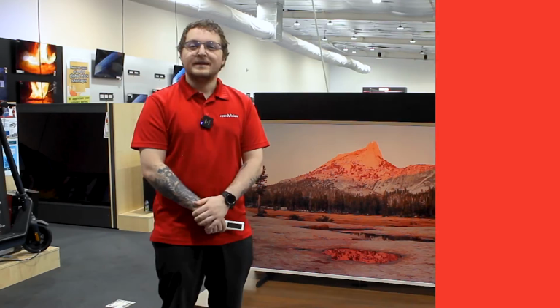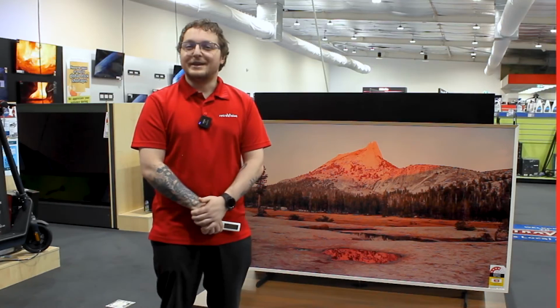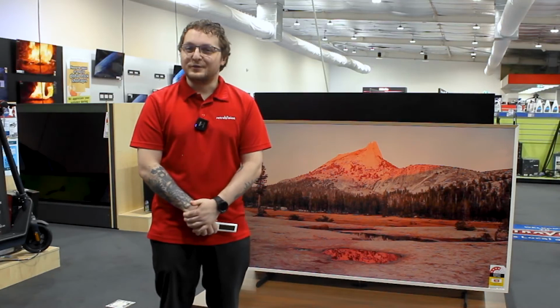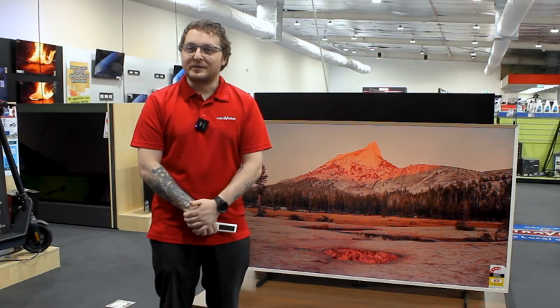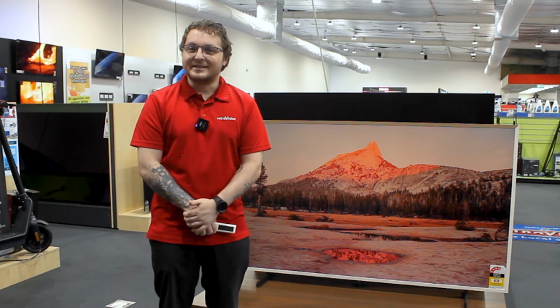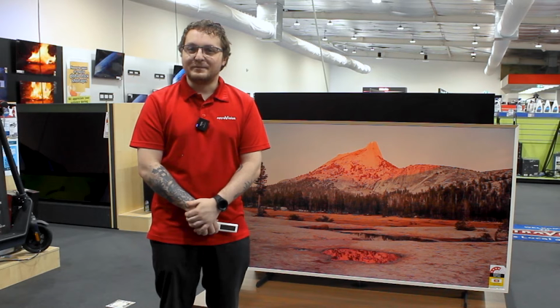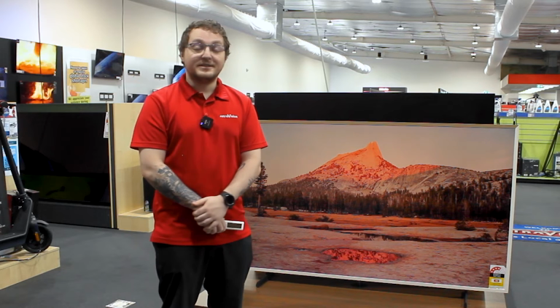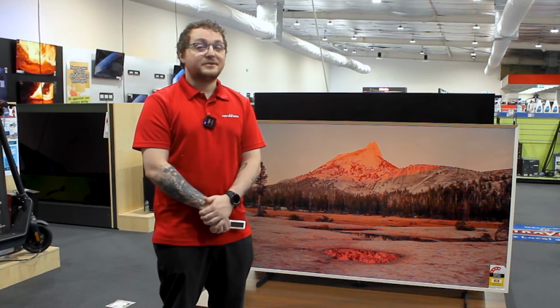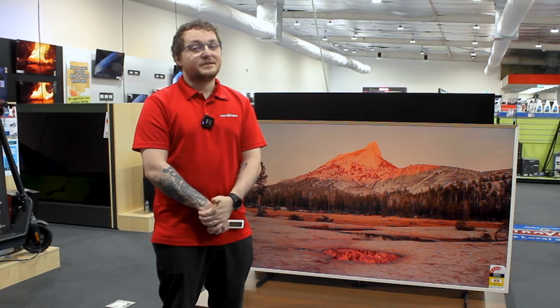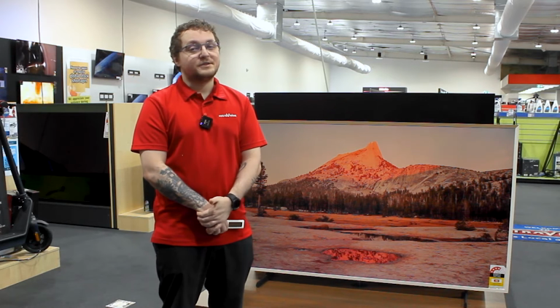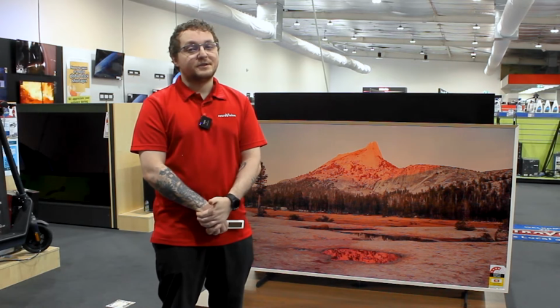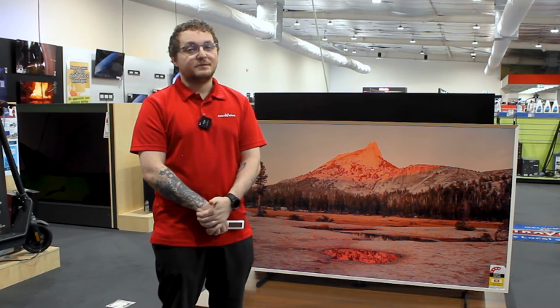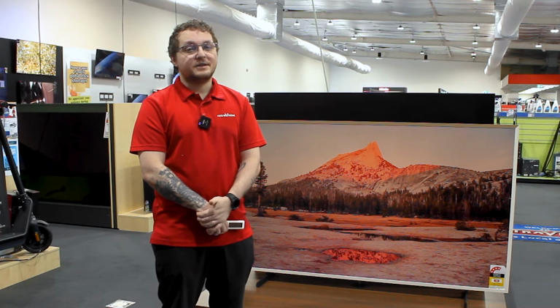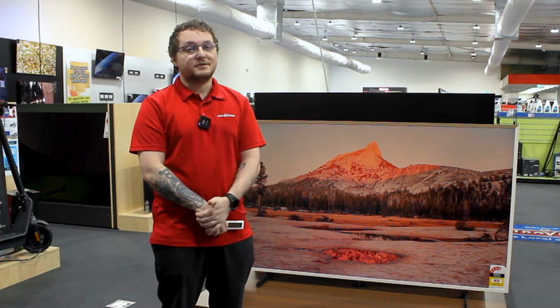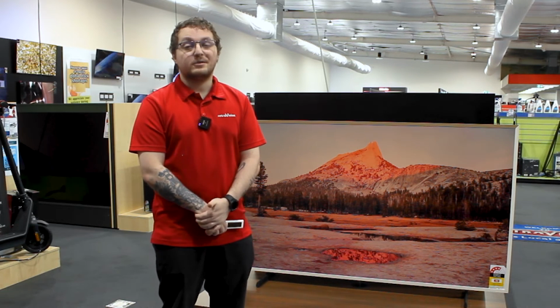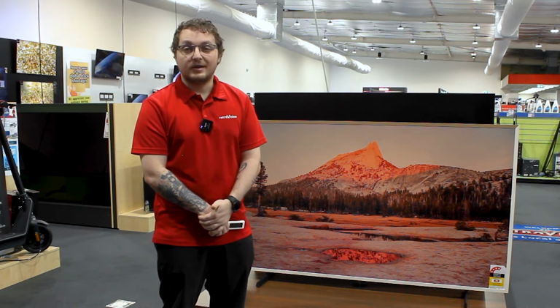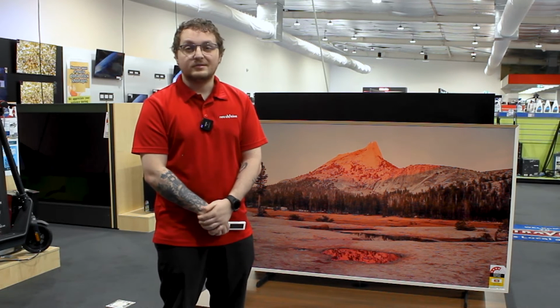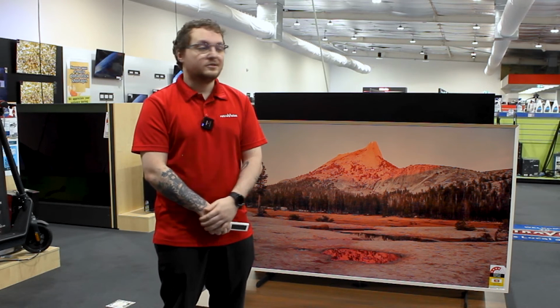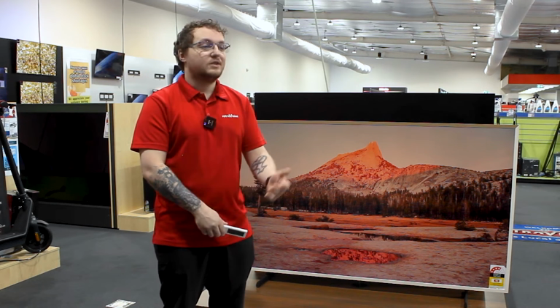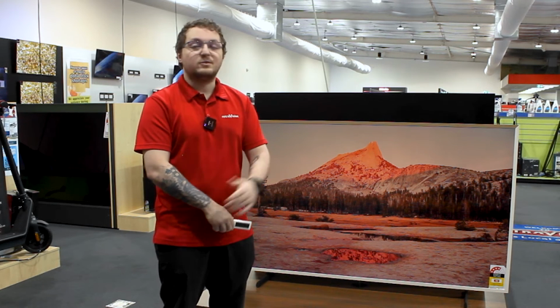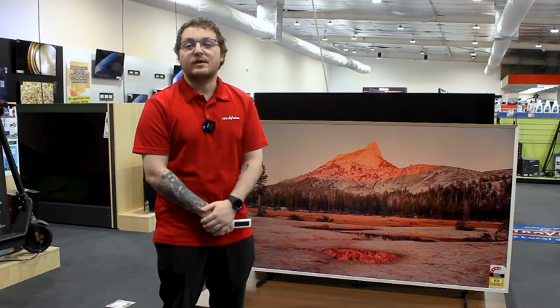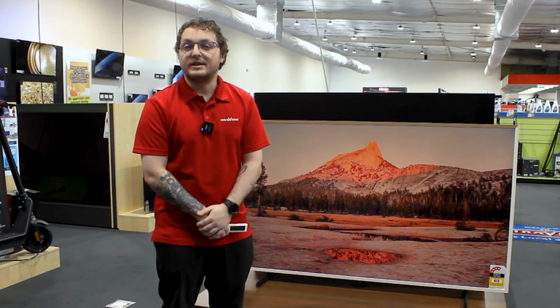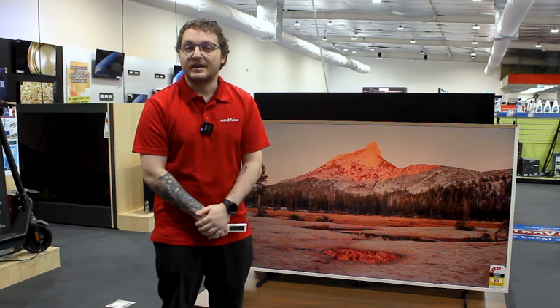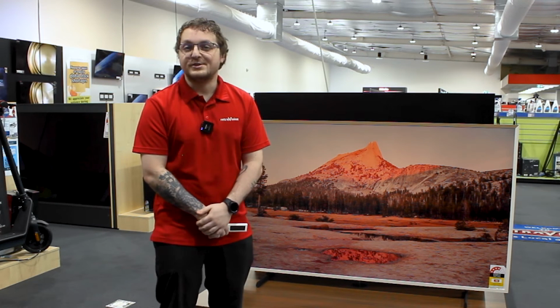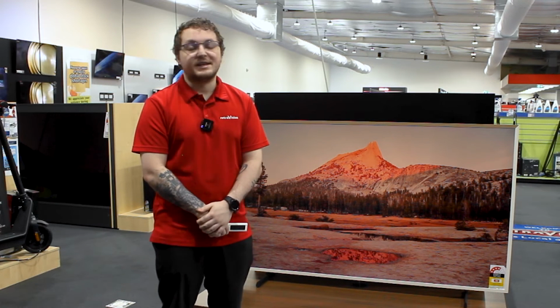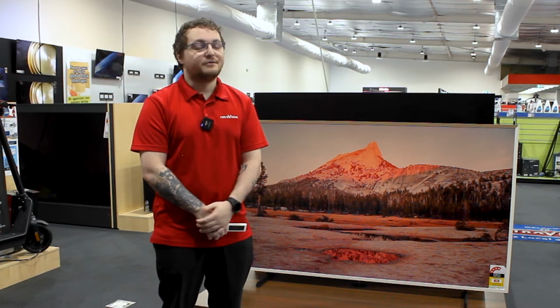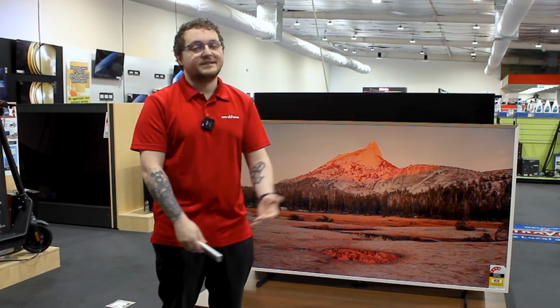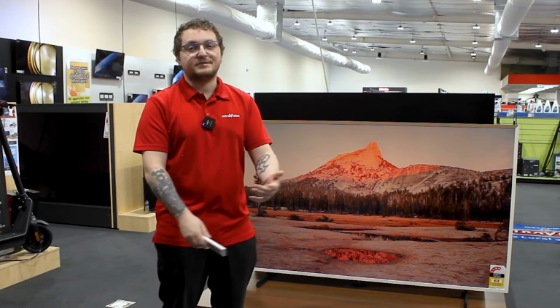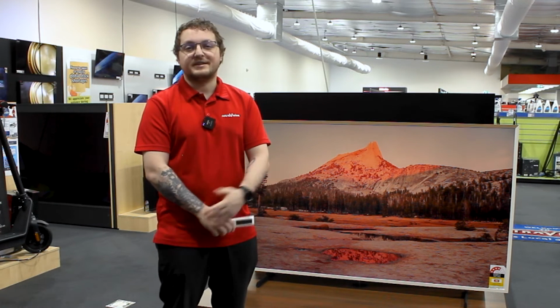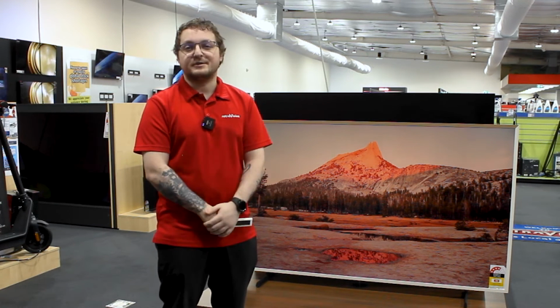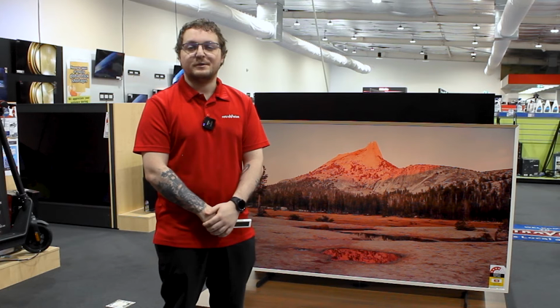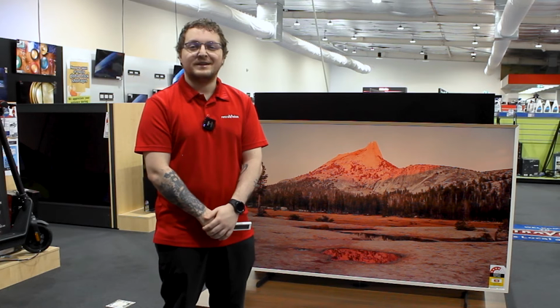Thank you for joining me today. Please go to retrovision.com.au to shop online, or come to one of our many locations to meet our friendly staff like ourselves to help you out.